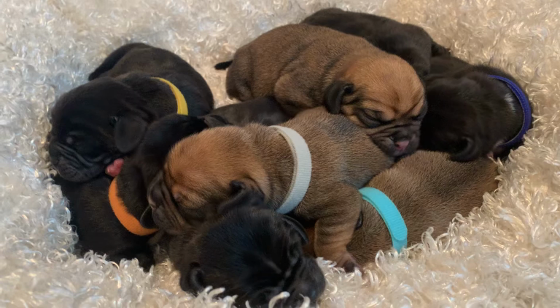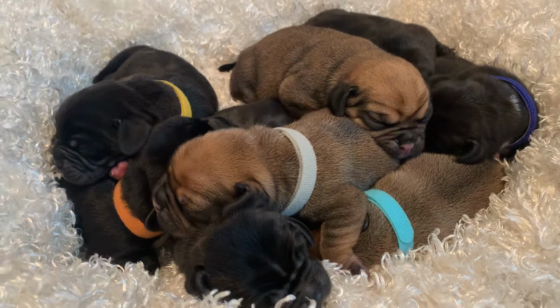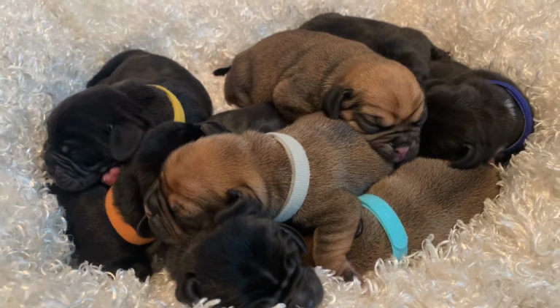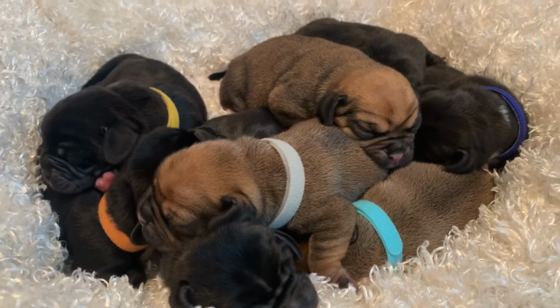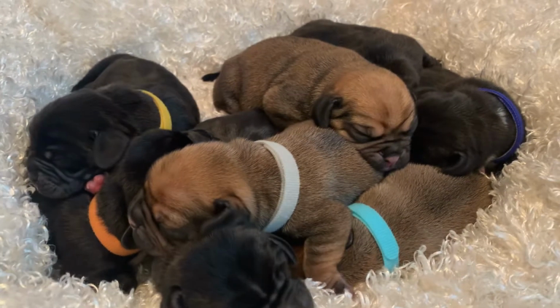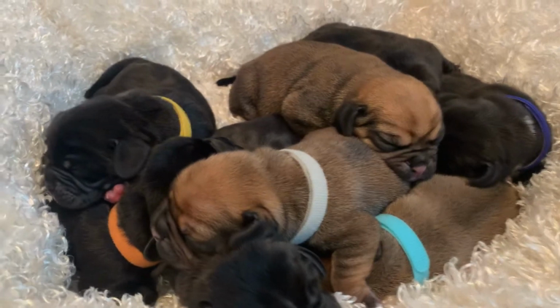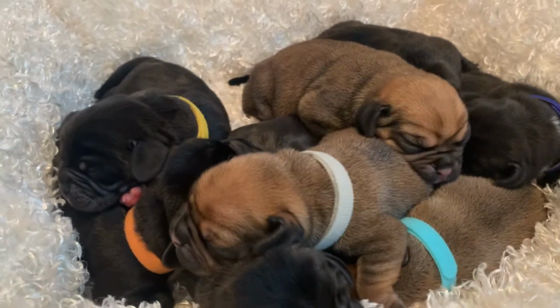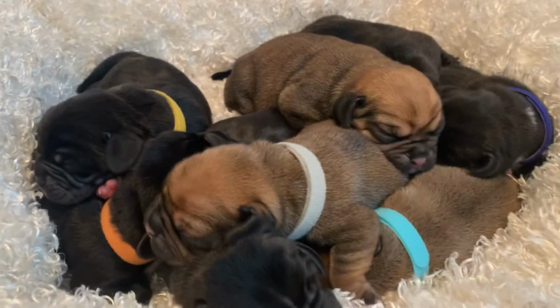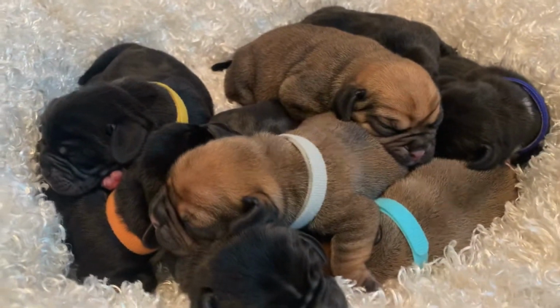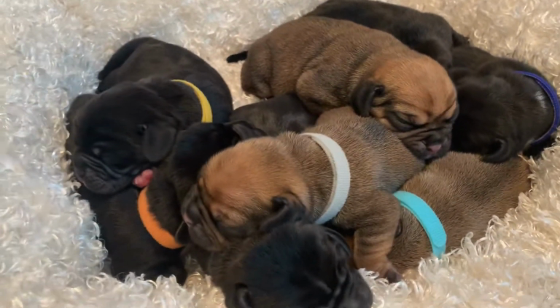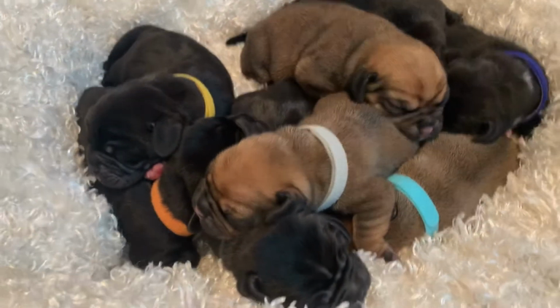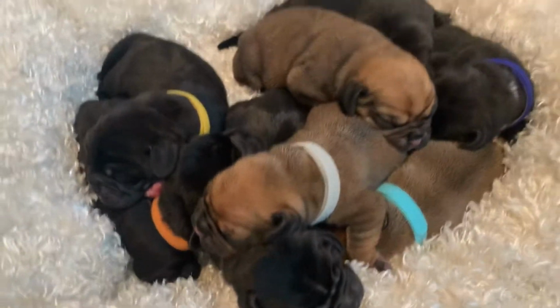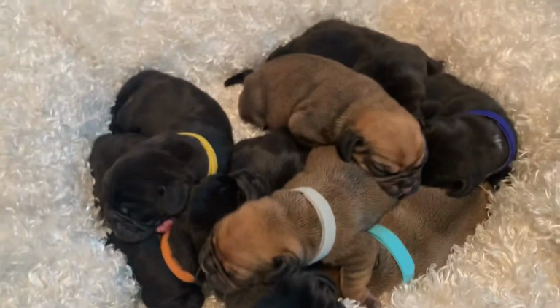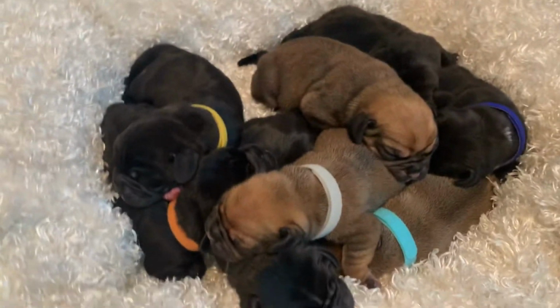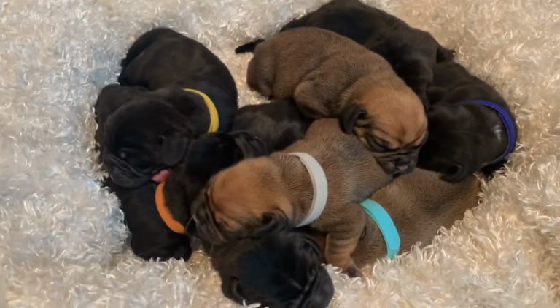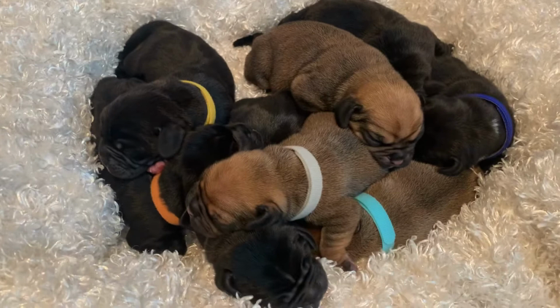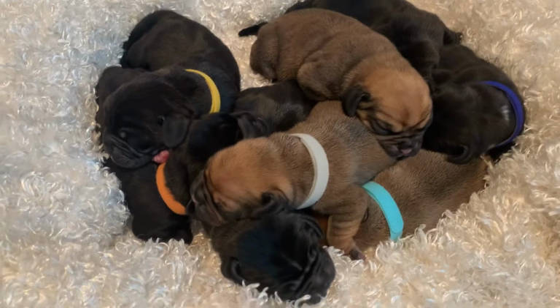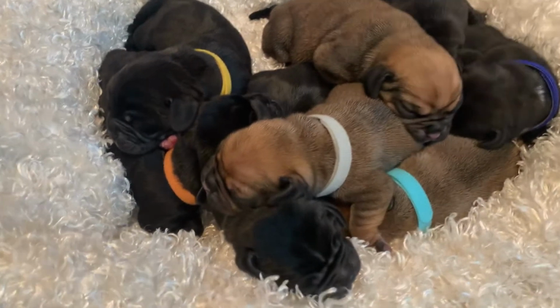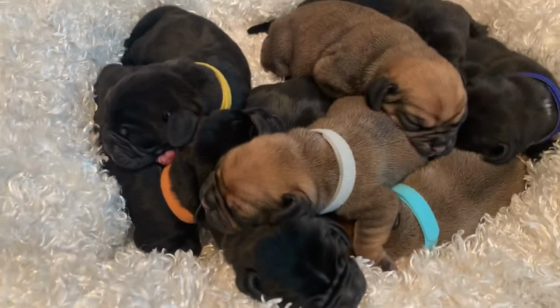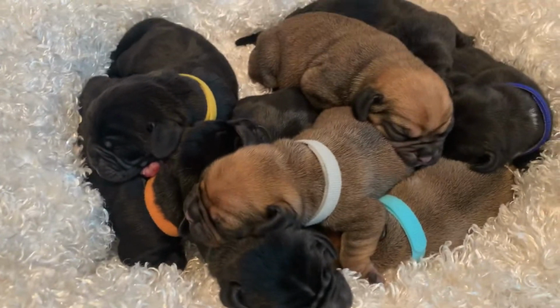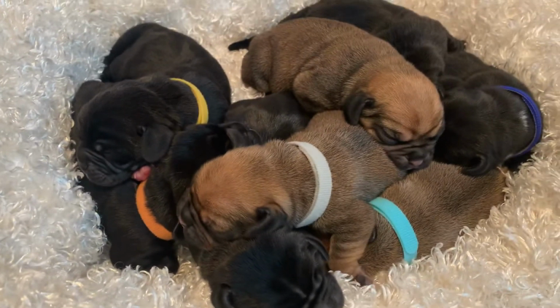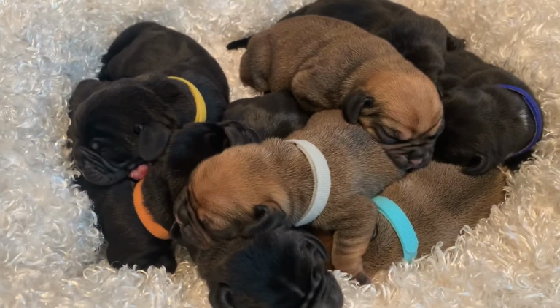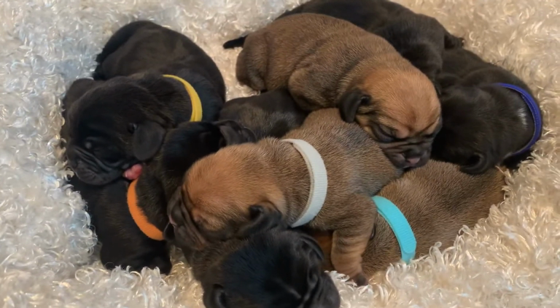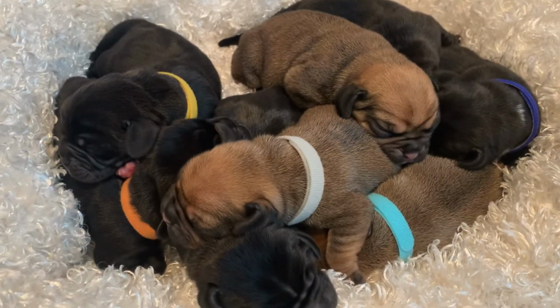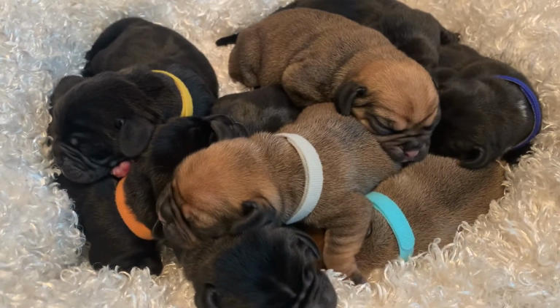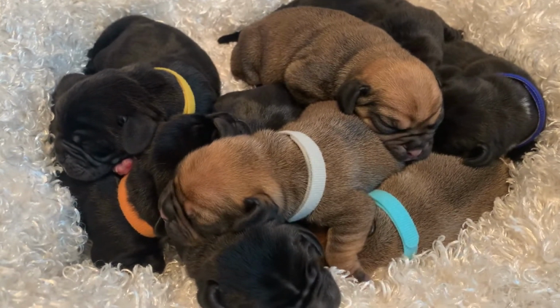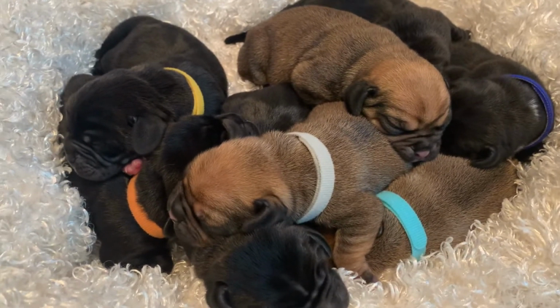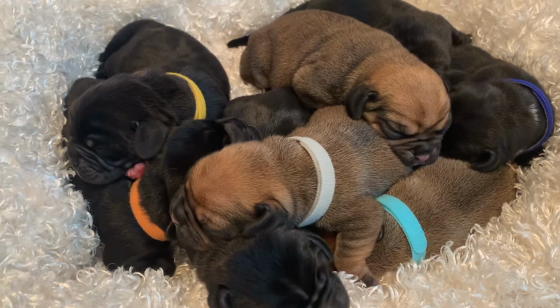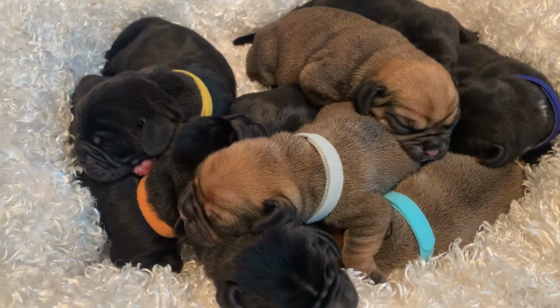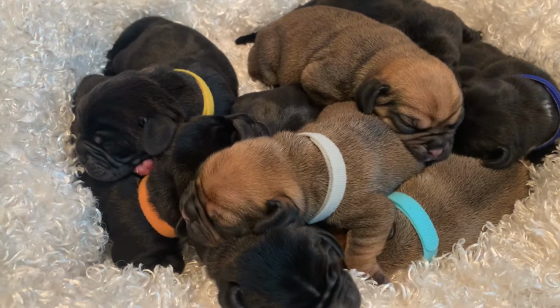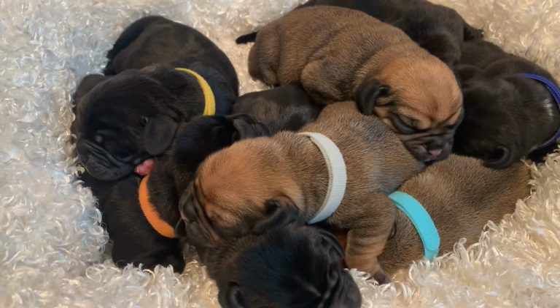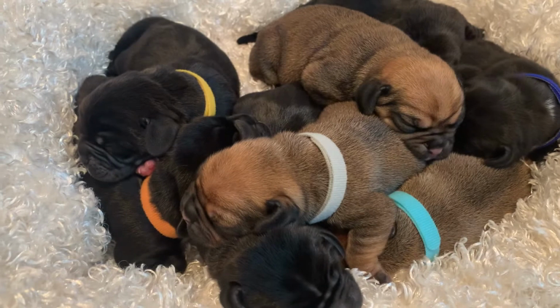All right, here are the first generation Puggles. There are eight of them — six boys and two girls. We'll start with the boys first.